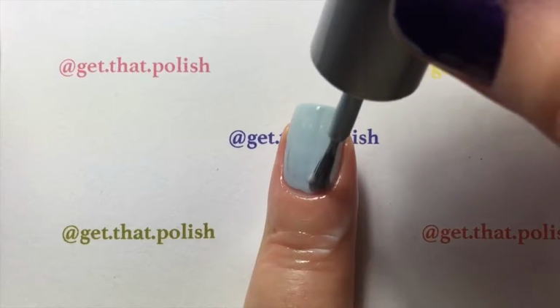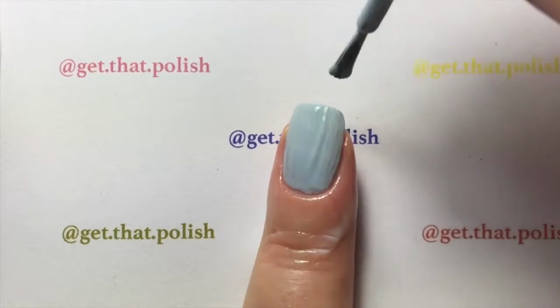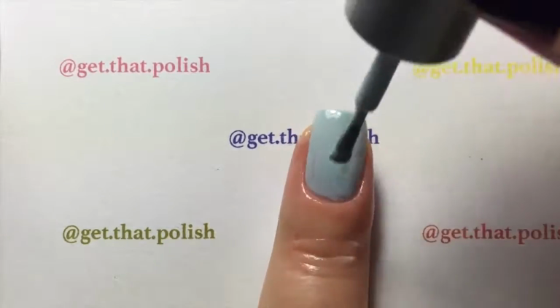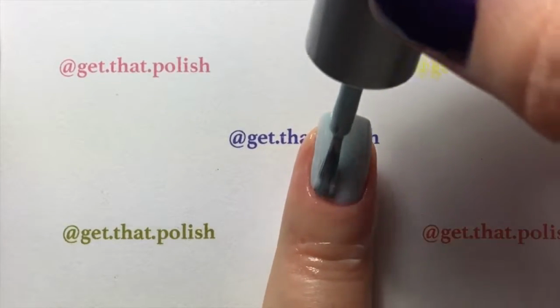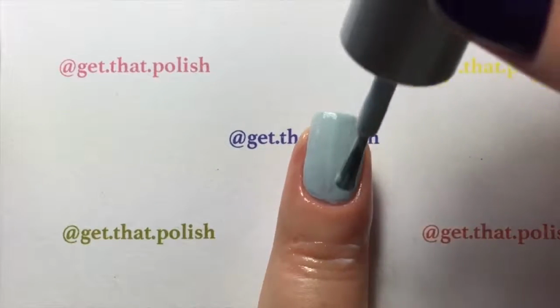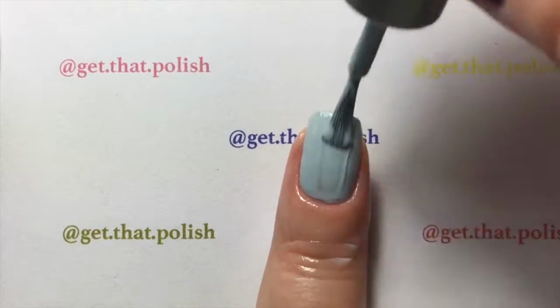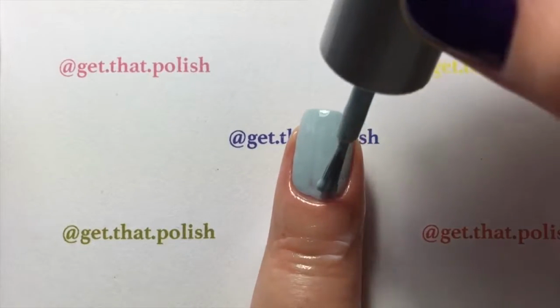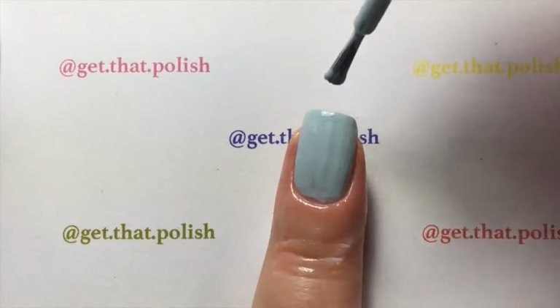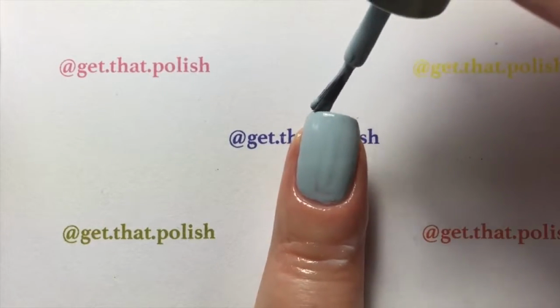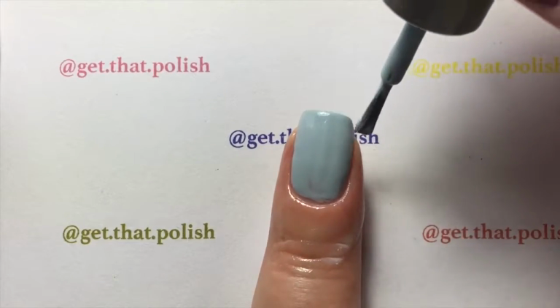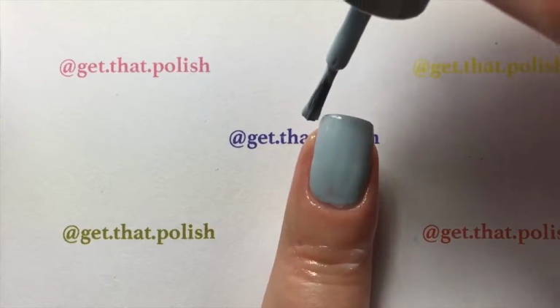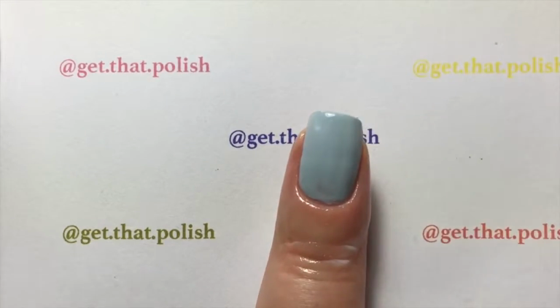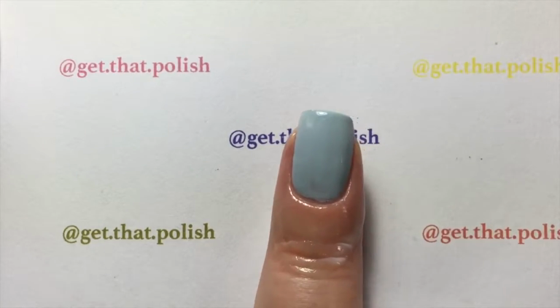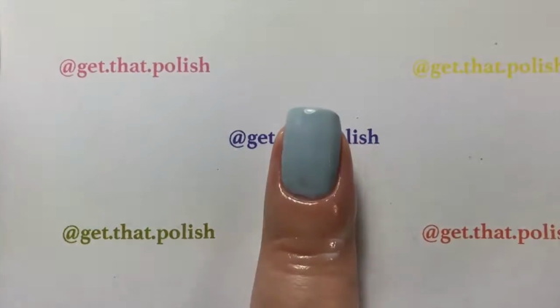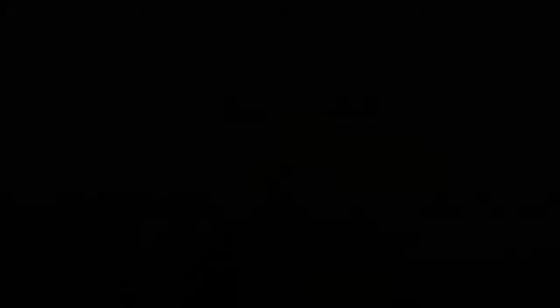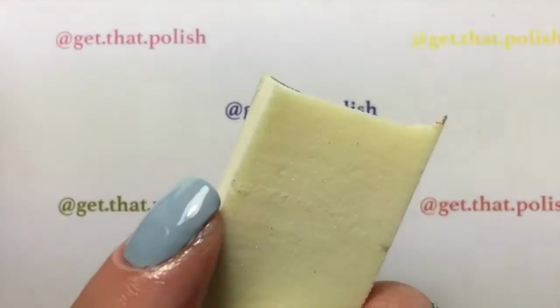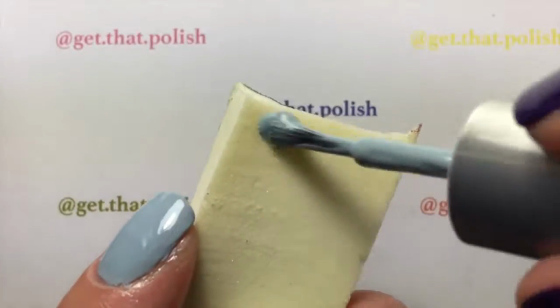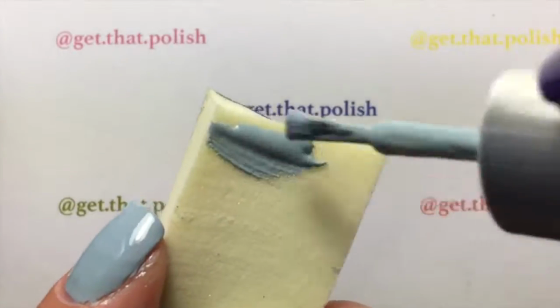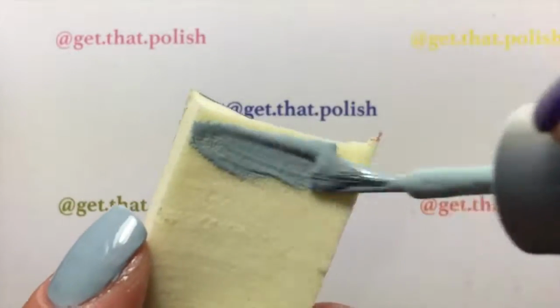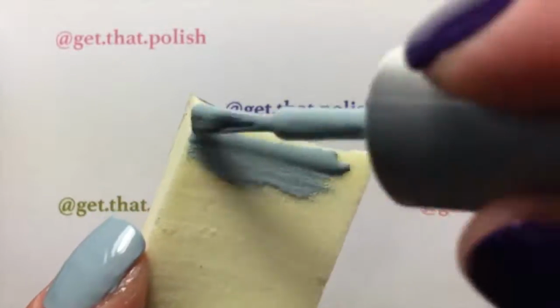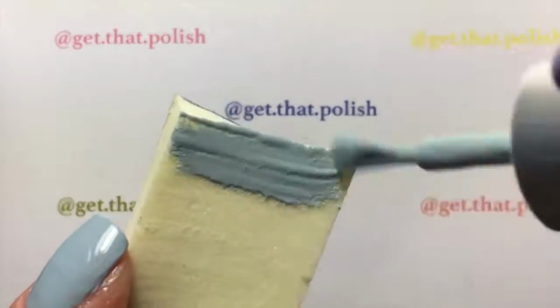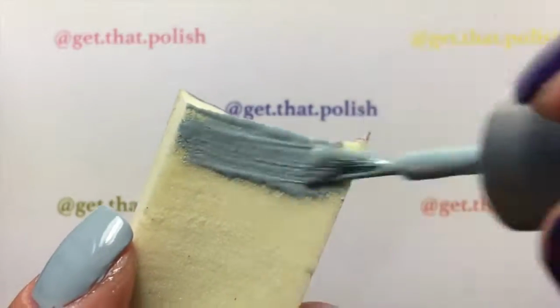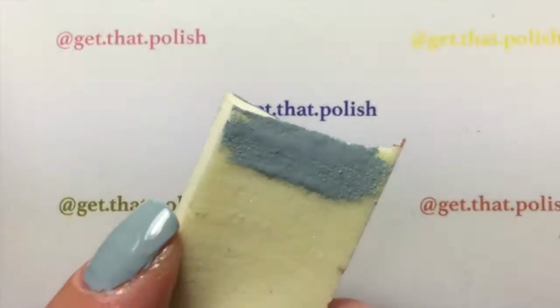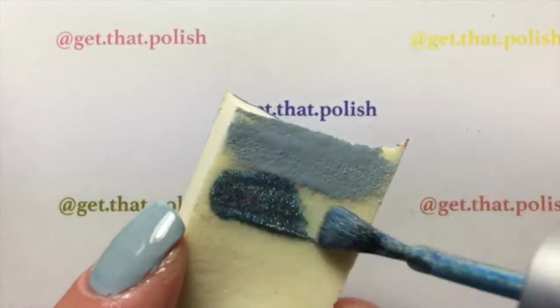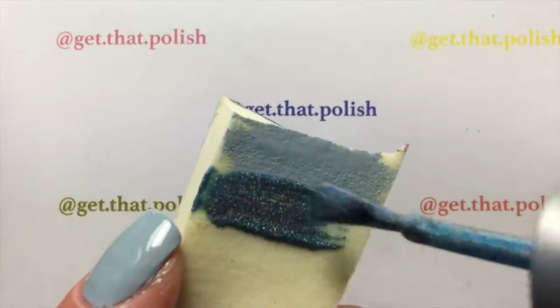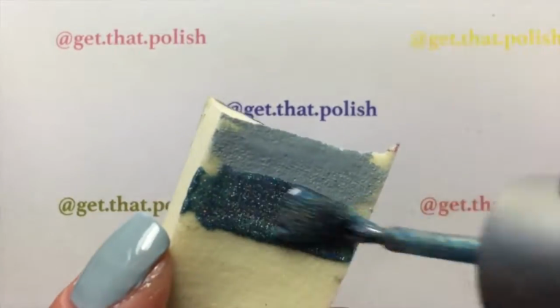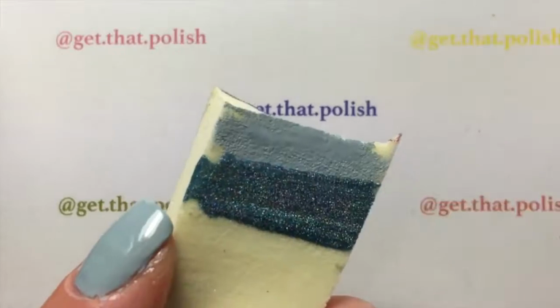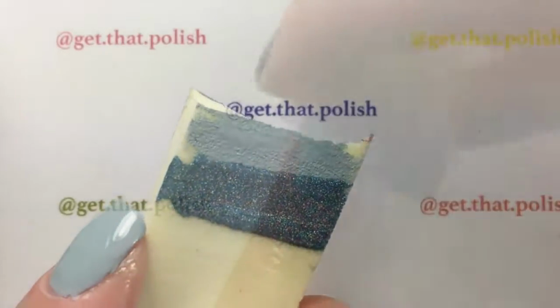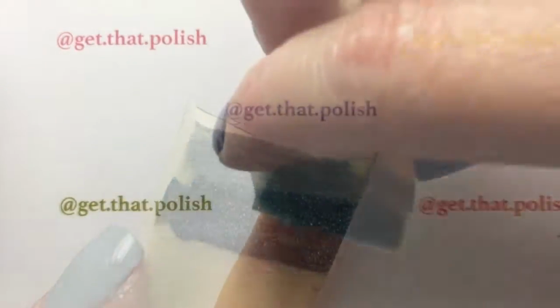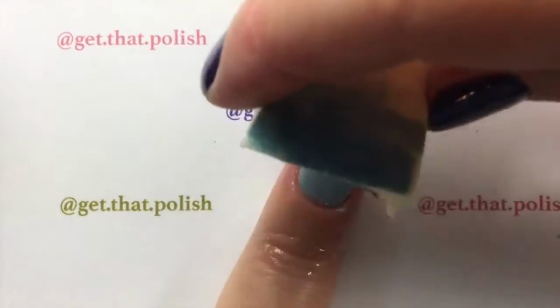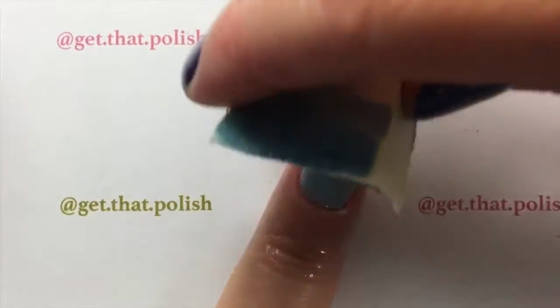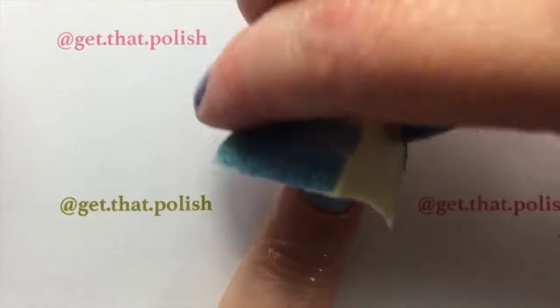I'll do a second coat off-camera, and you wait for it to dry a little bit. Then with a makeup sponge, you will put your colors for your gradient on it — I'm using that light blue and the holo.